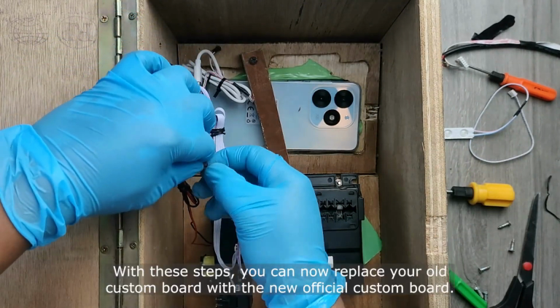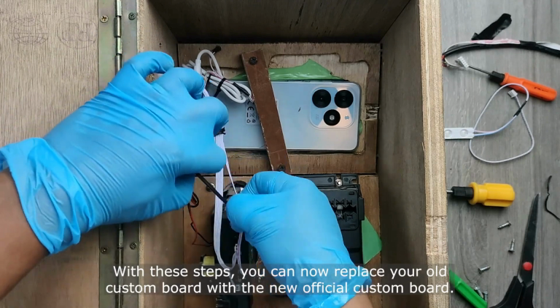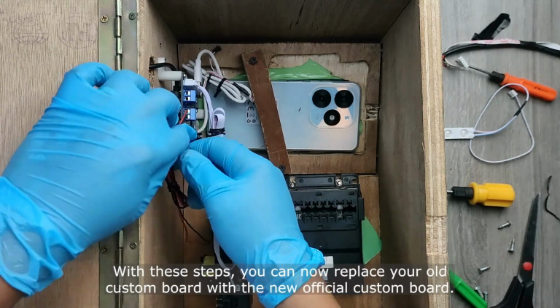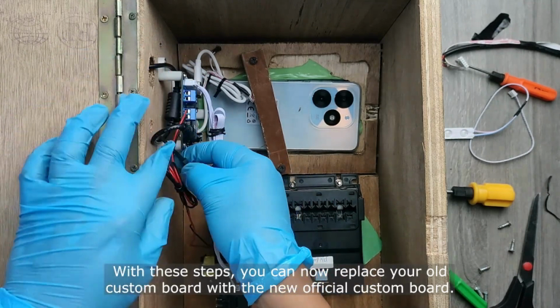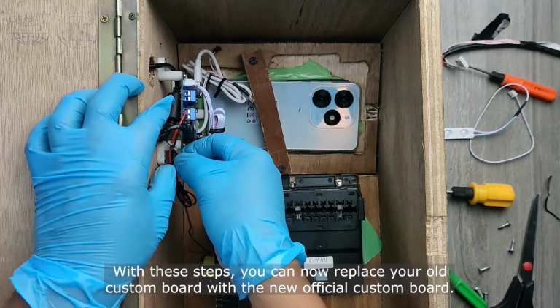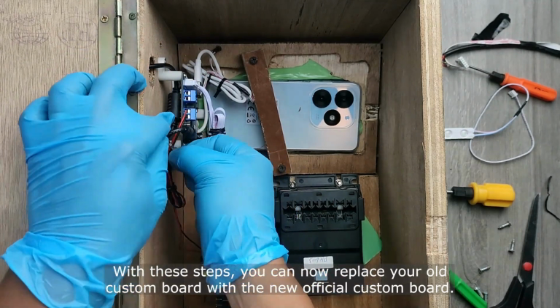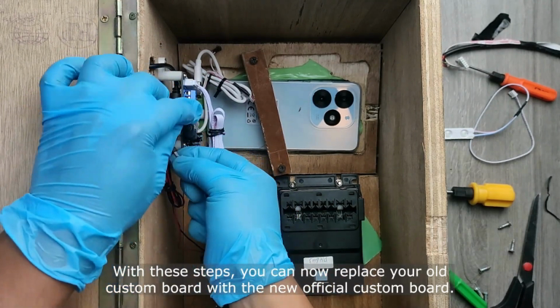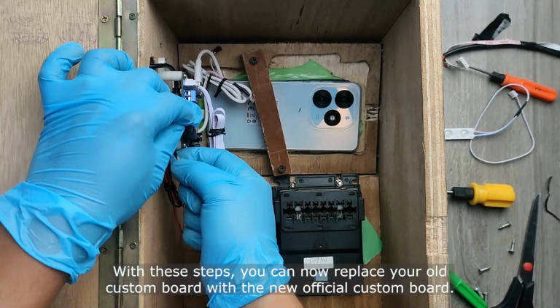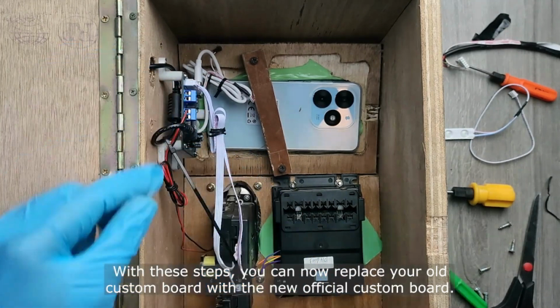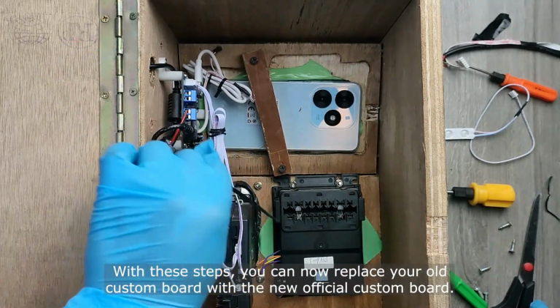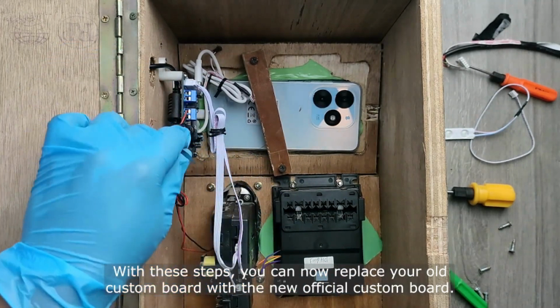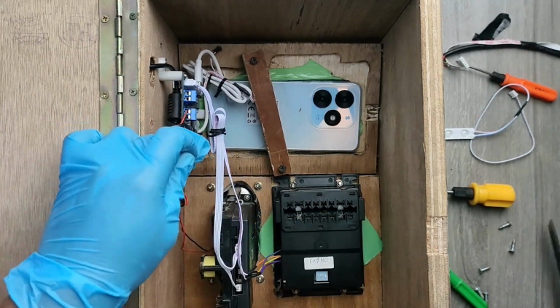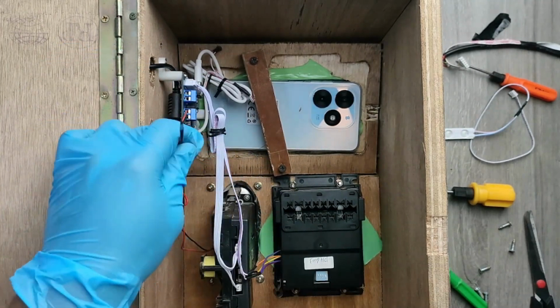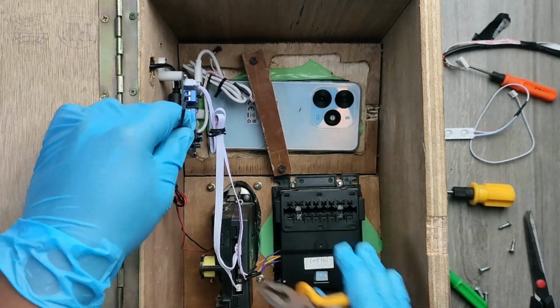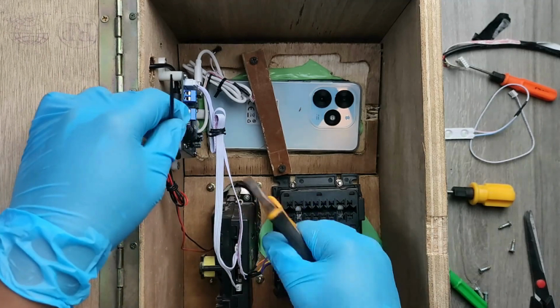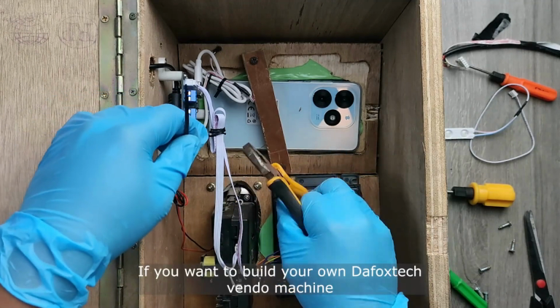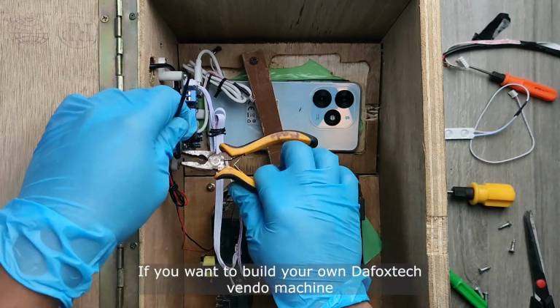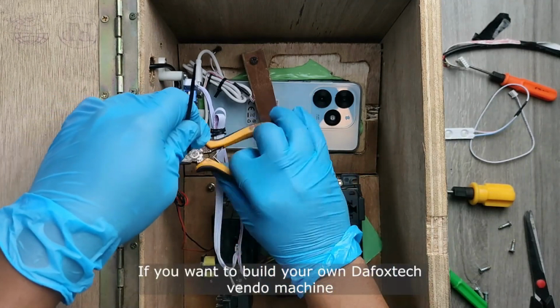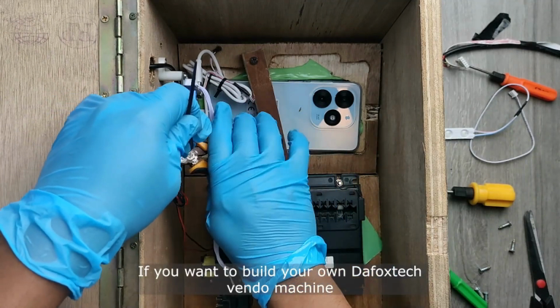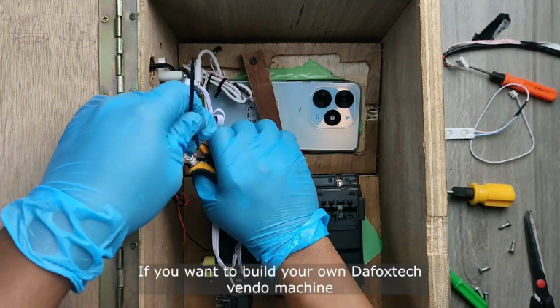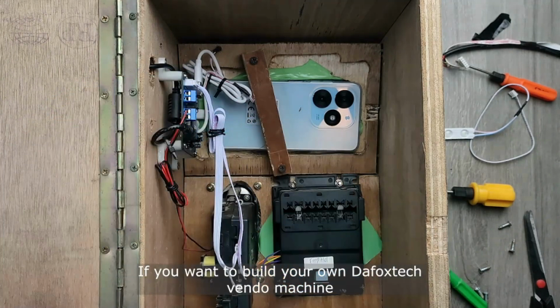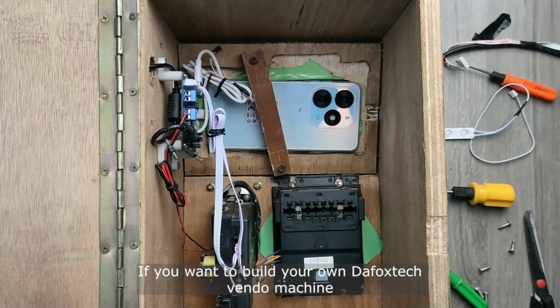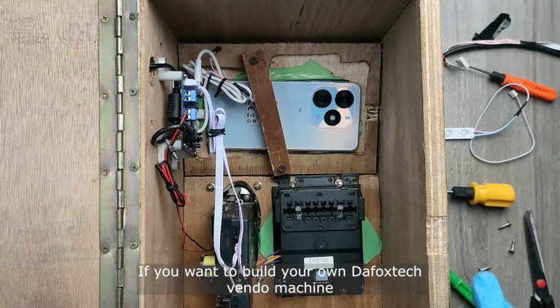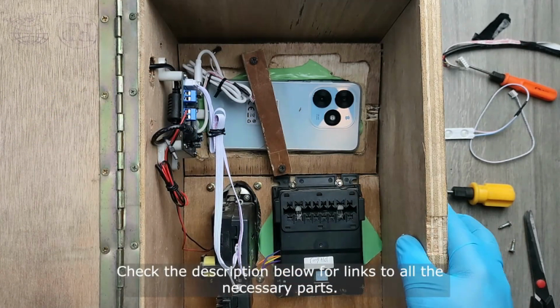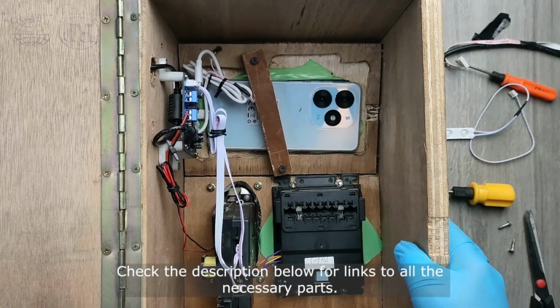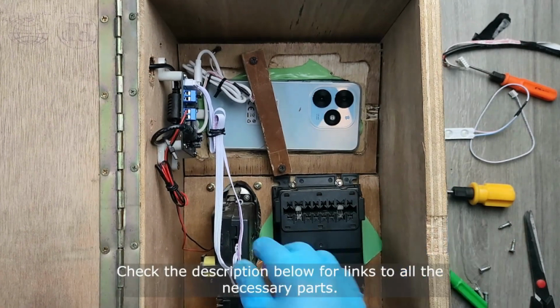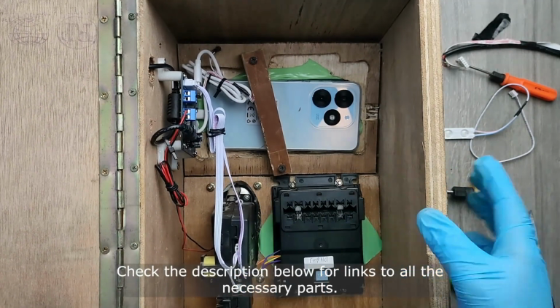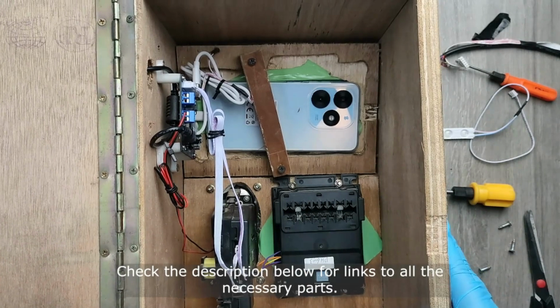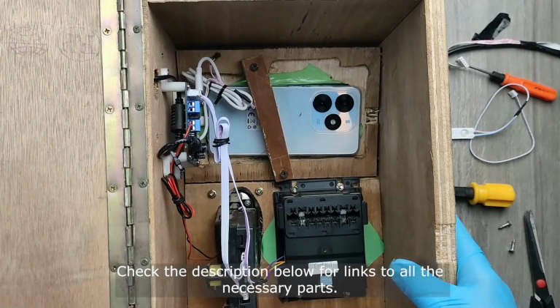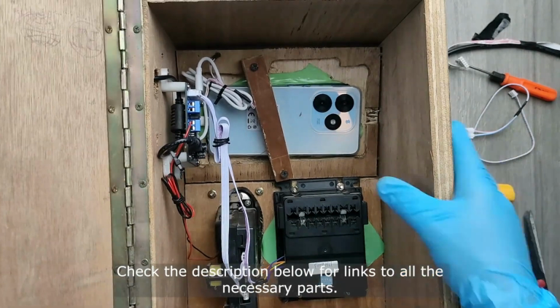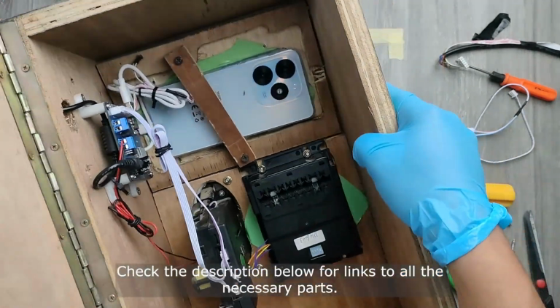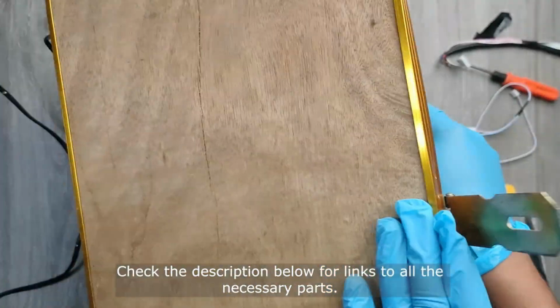With these steps, you can now replace your old custom board with the new official custom board. If you want to build your own FoxTech Vendo machine, check the description below for links to all the necessary parts.